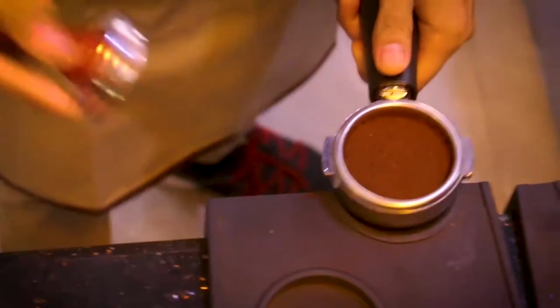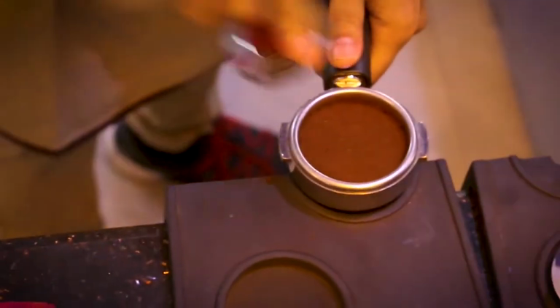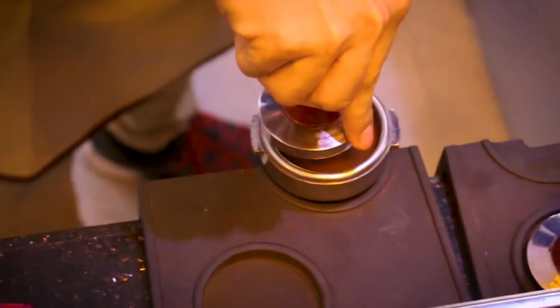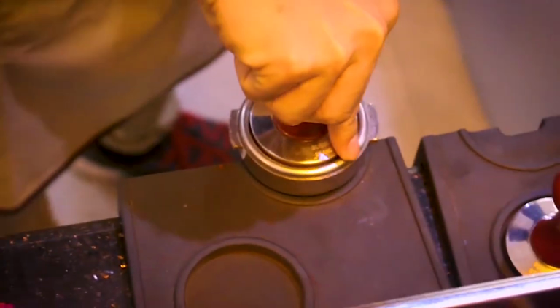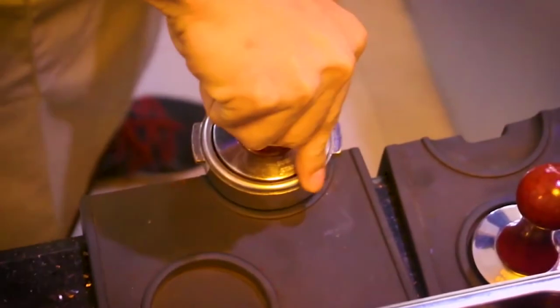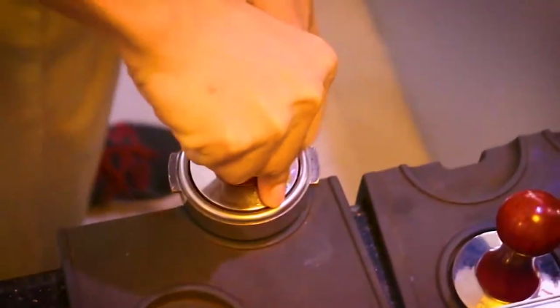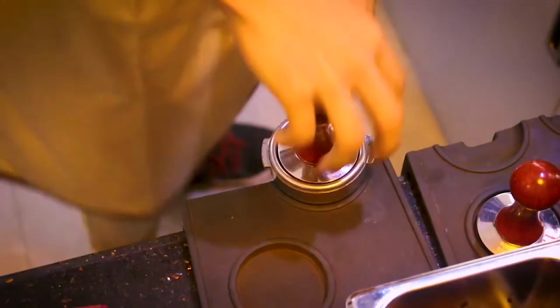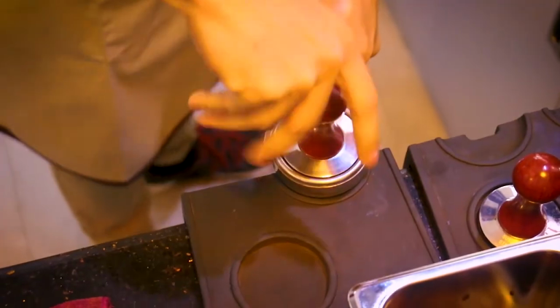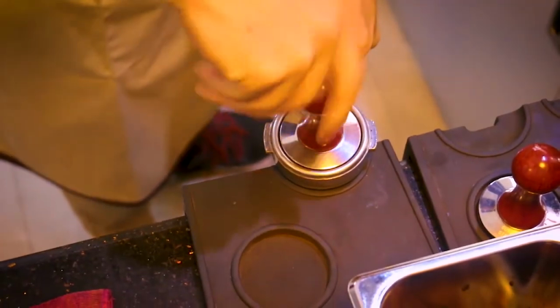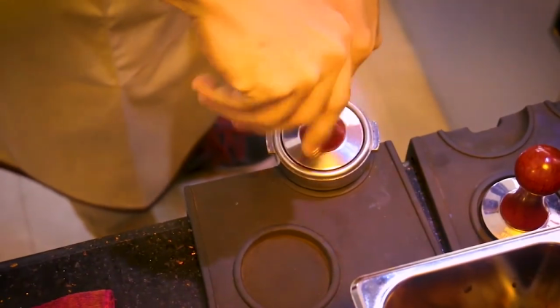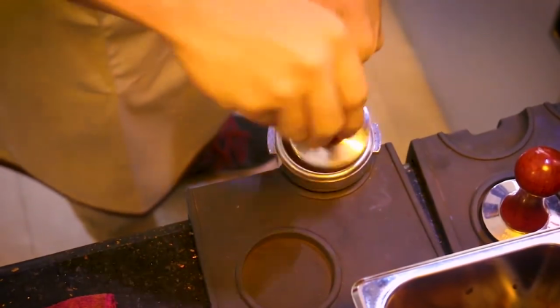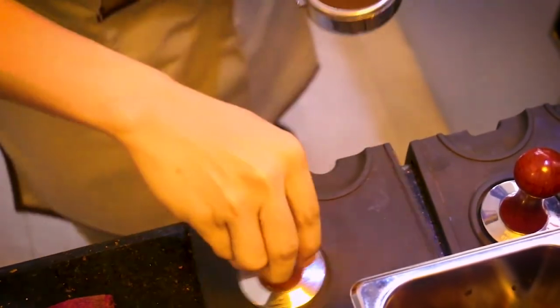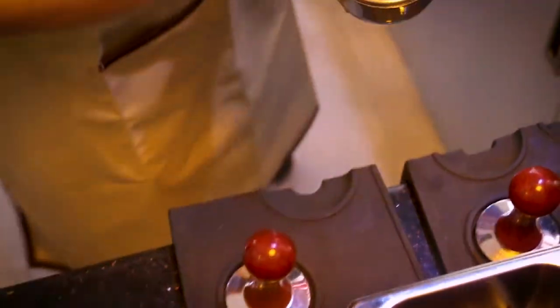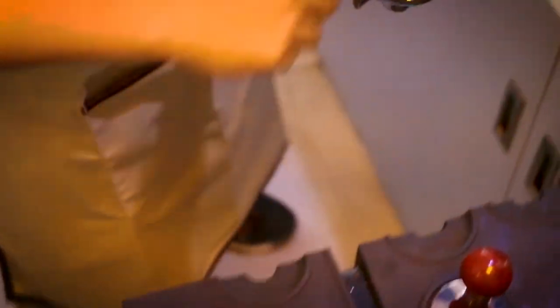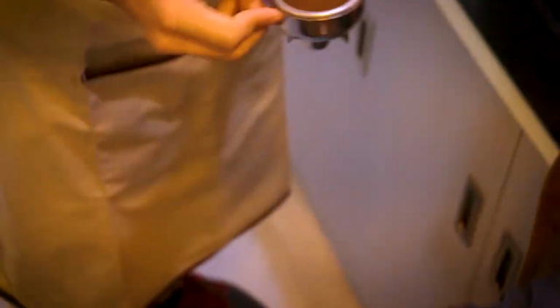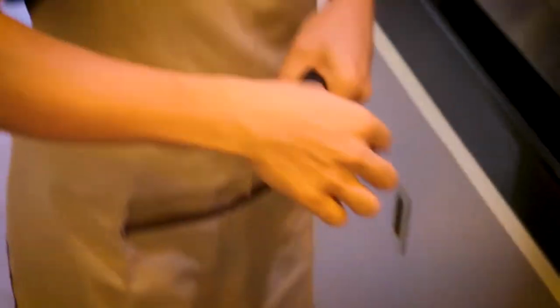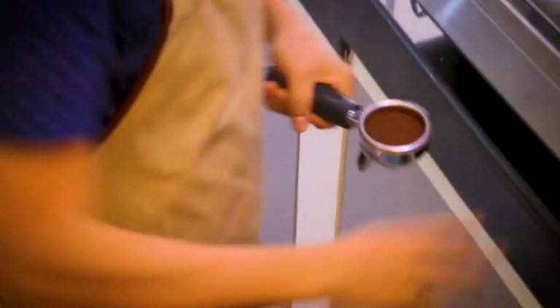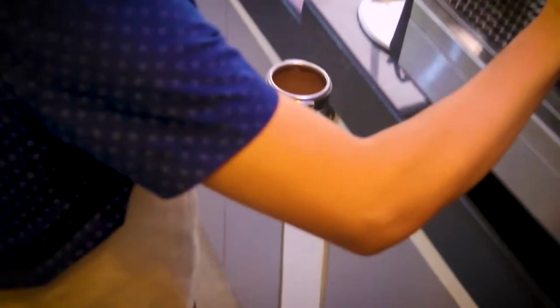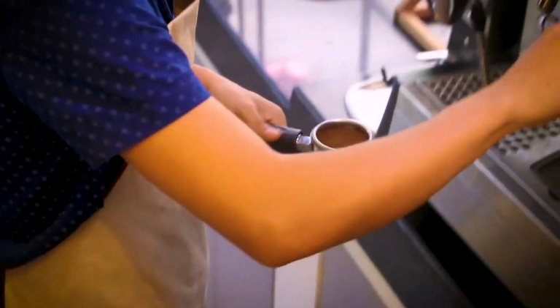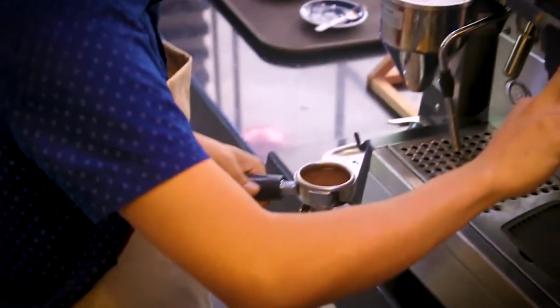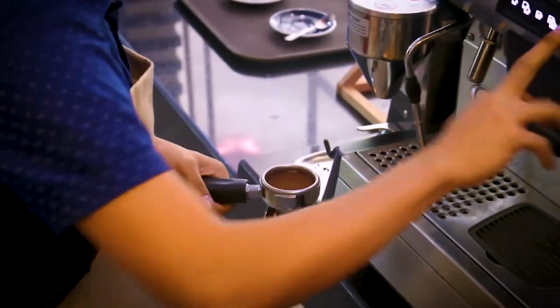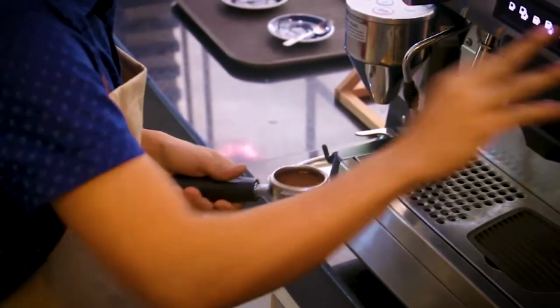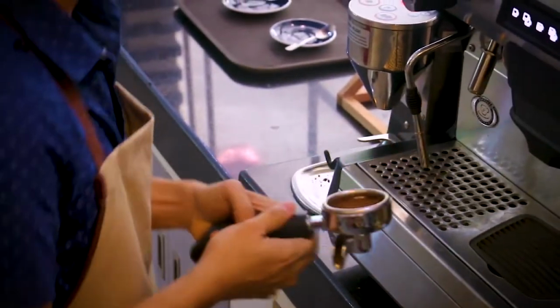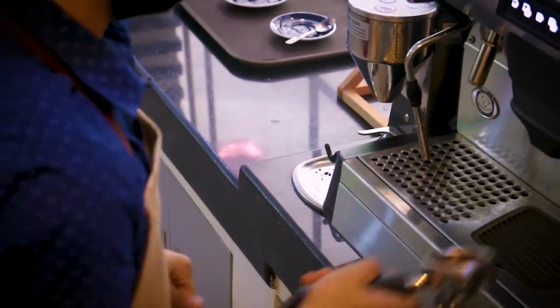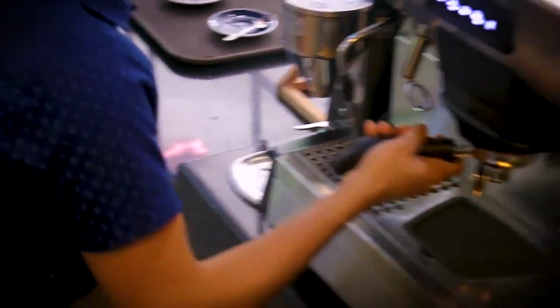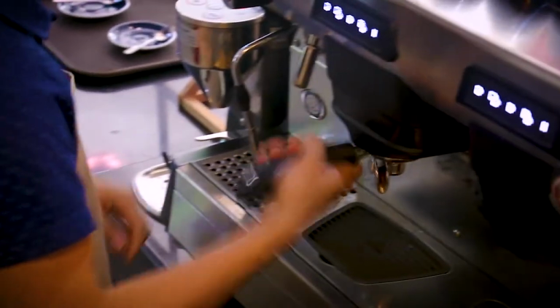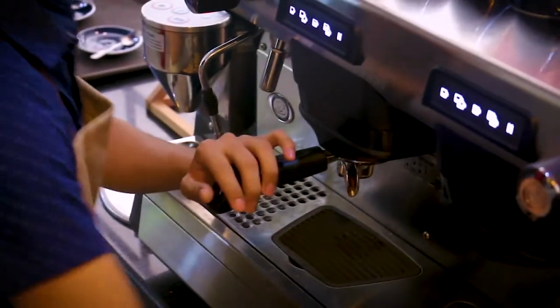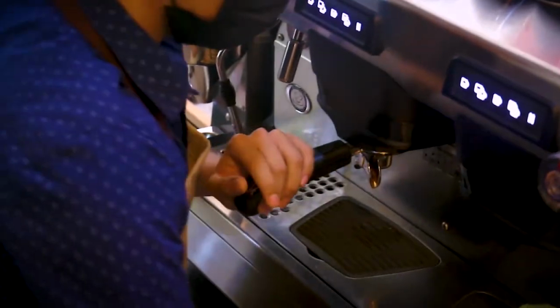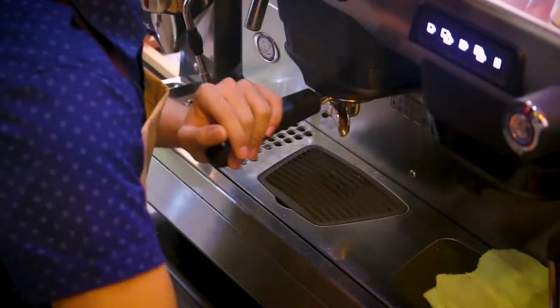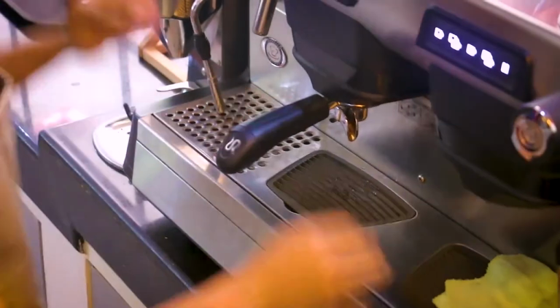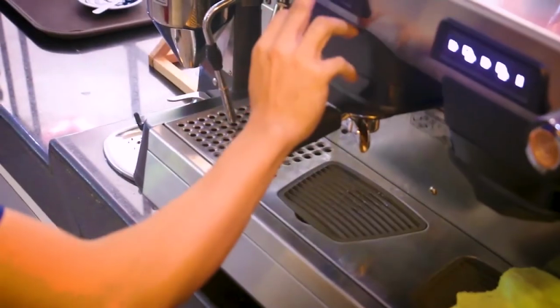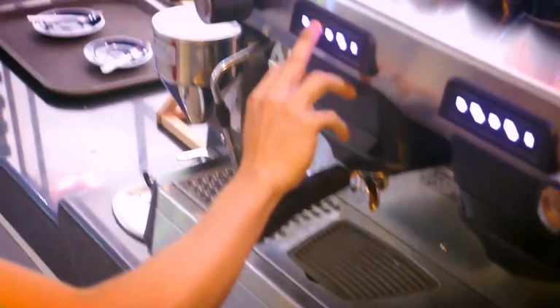So first thing to do with the portafilter, we have to tamp it first, then twist, then clean, then align, flush, then insert, then distribute evenly.